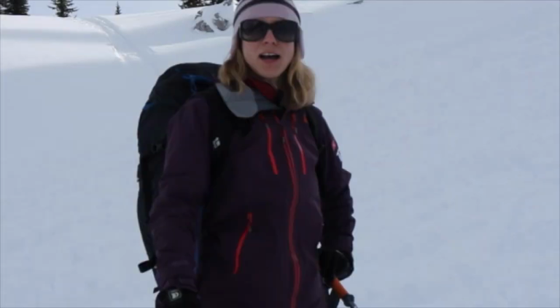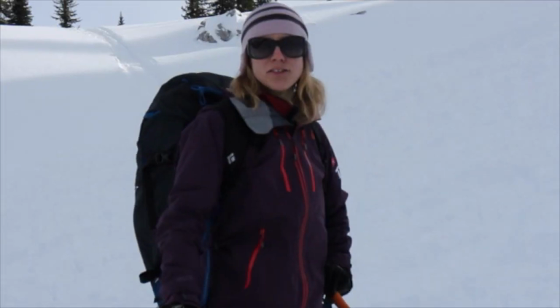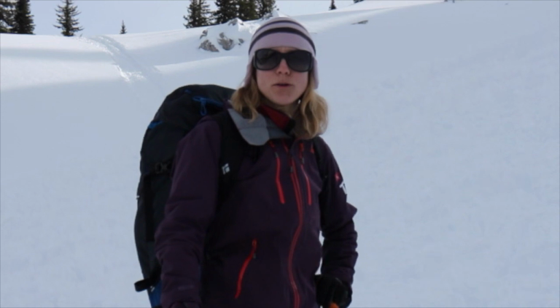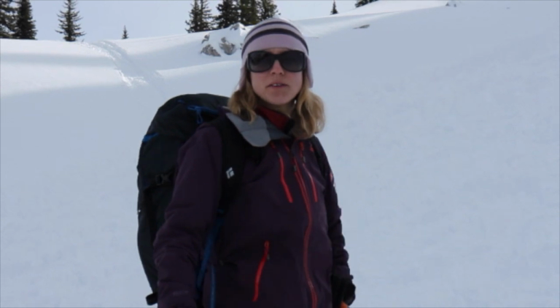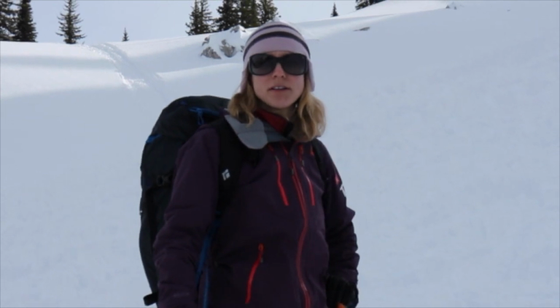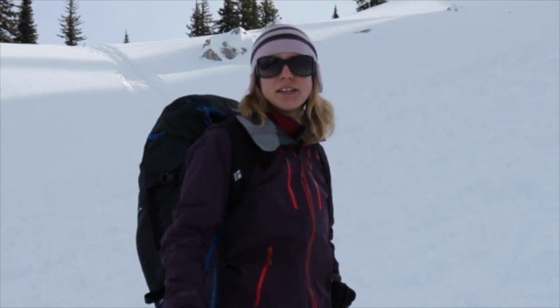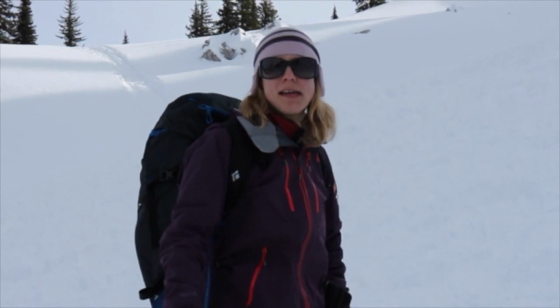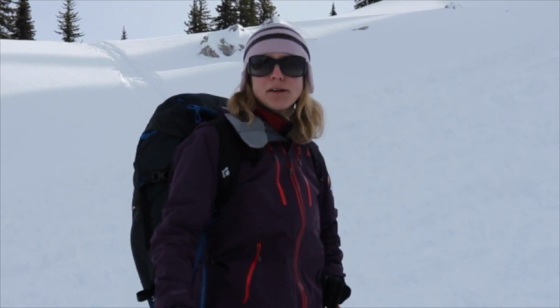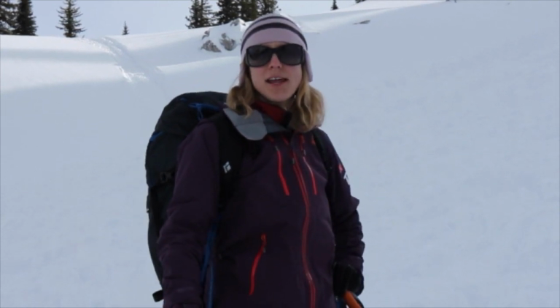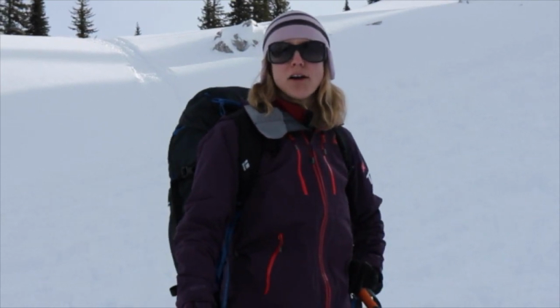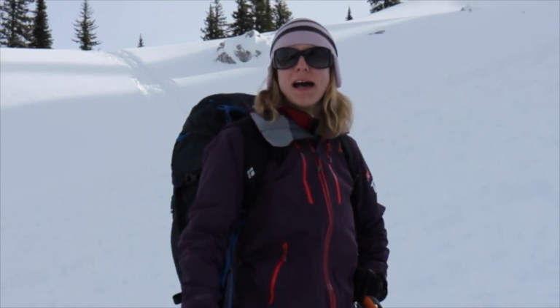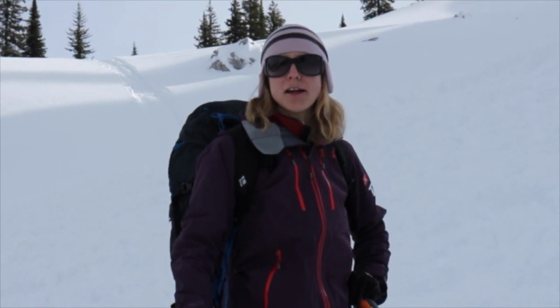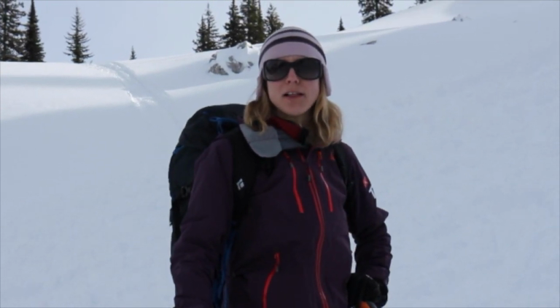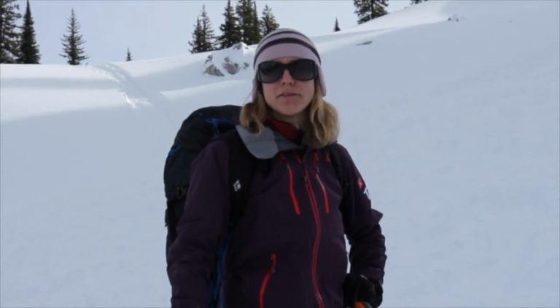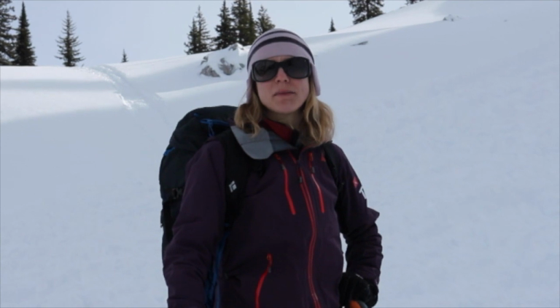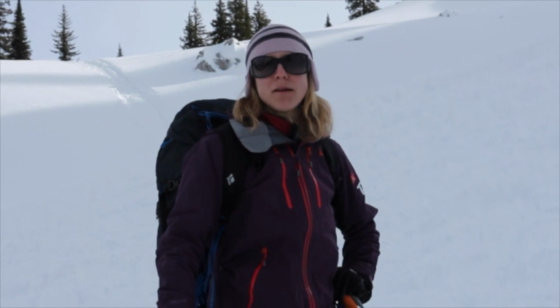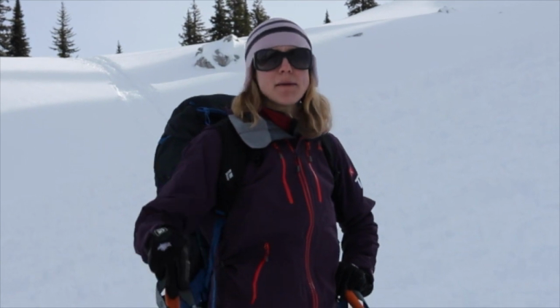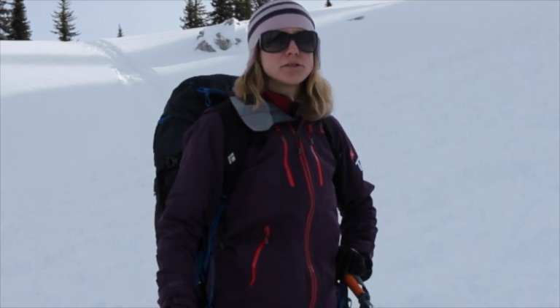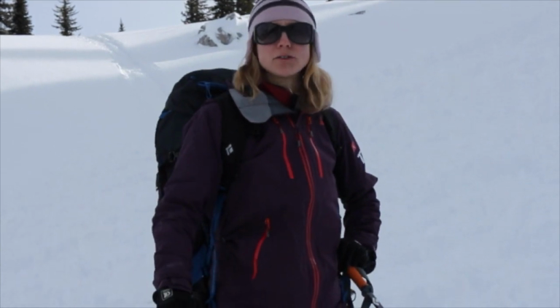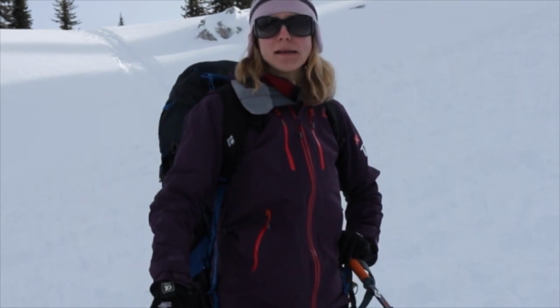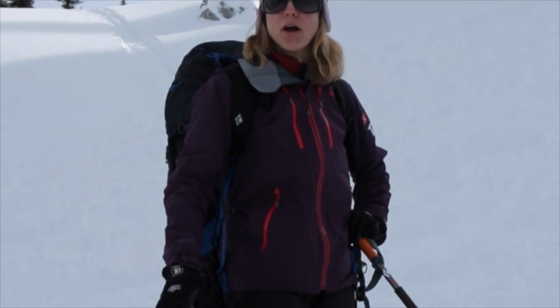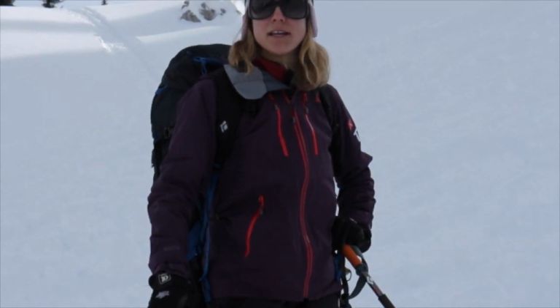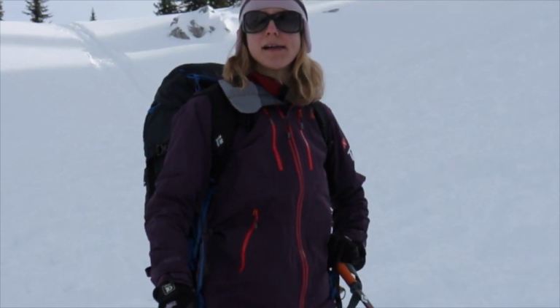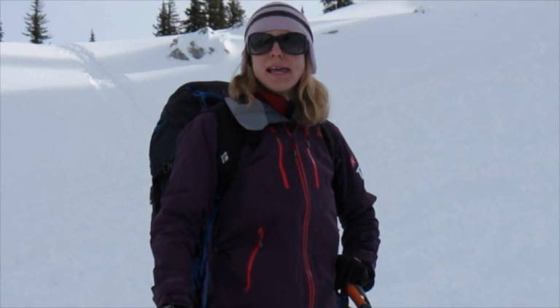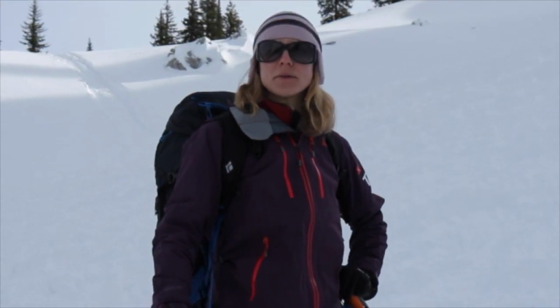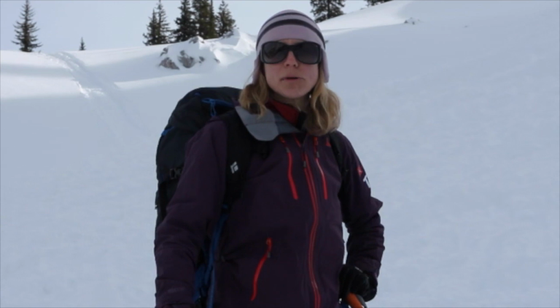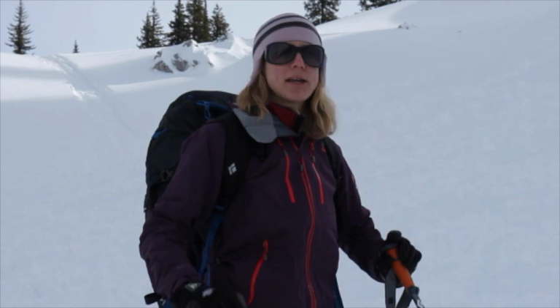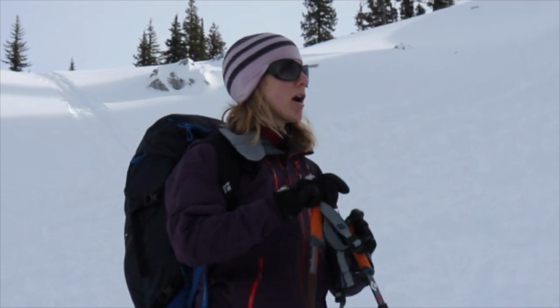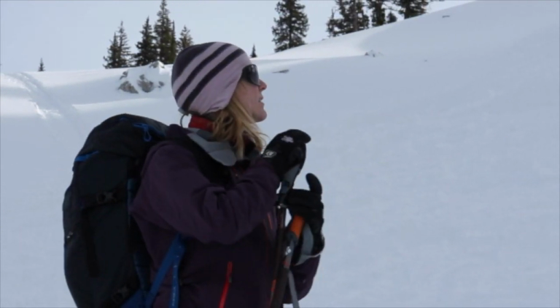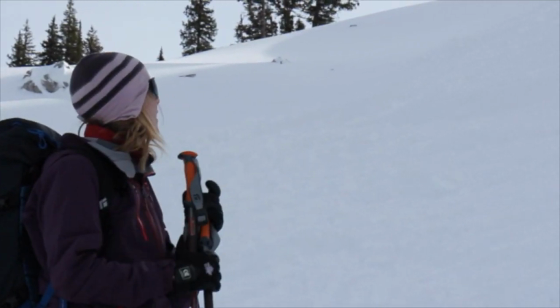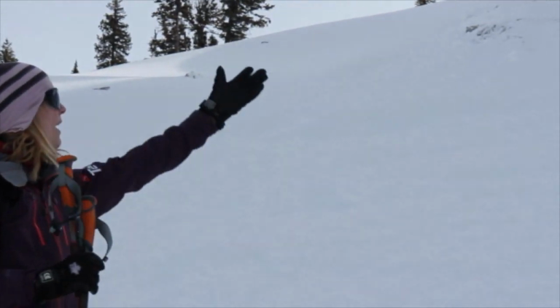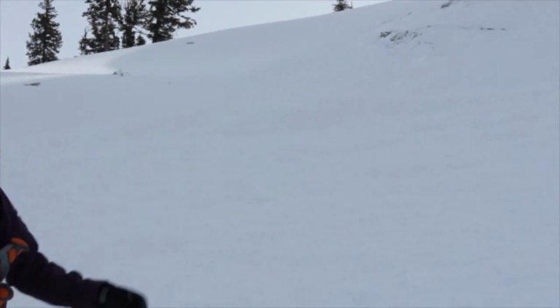Hi there, it's Jen Coulter from the South Rockies field team. We're here today in the Harvey Pass area in the Flathead region, doing some snowpack and weather observations in the area. As we were ski touring up, we came across this avalanche here.